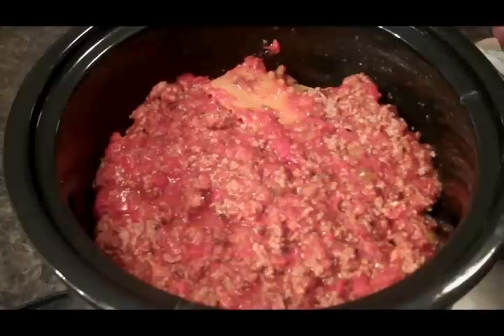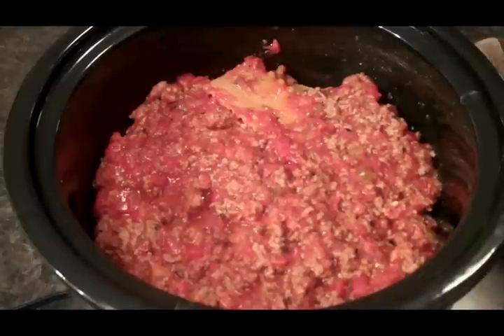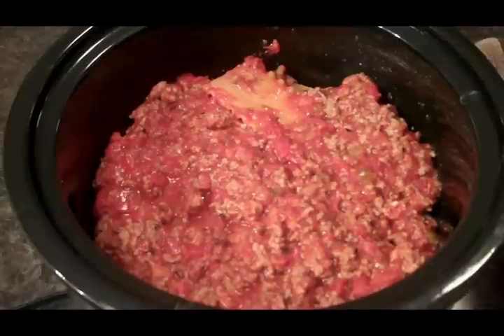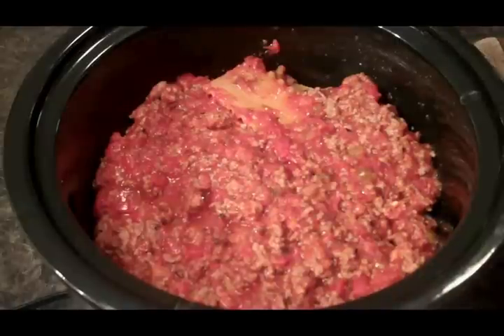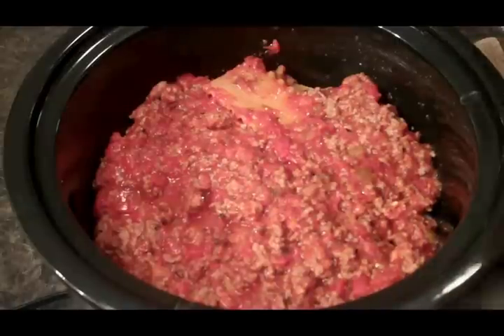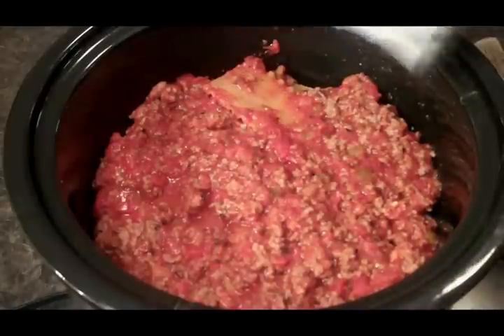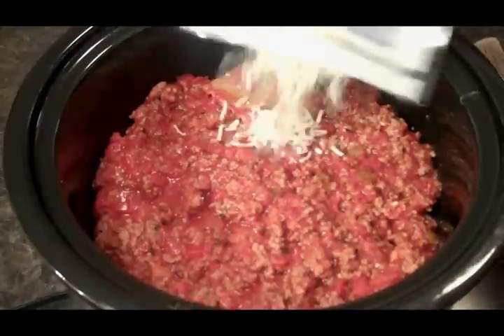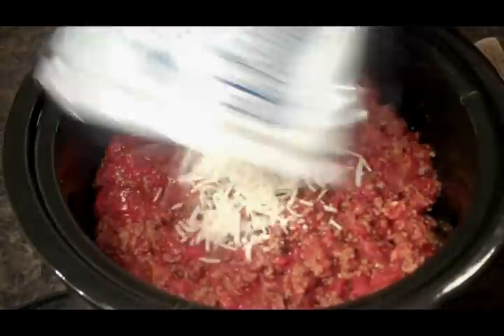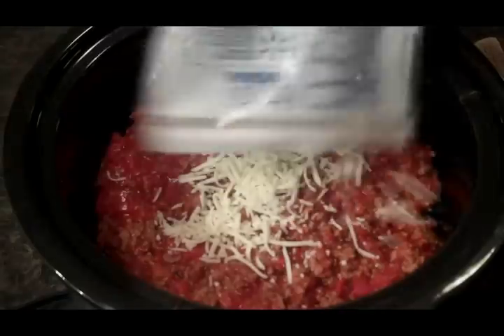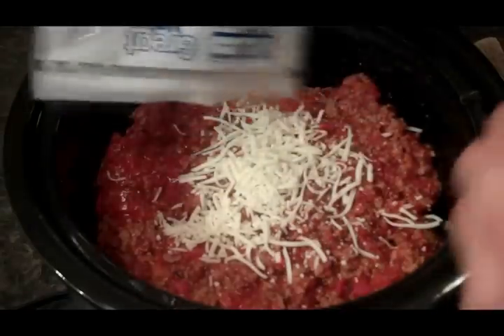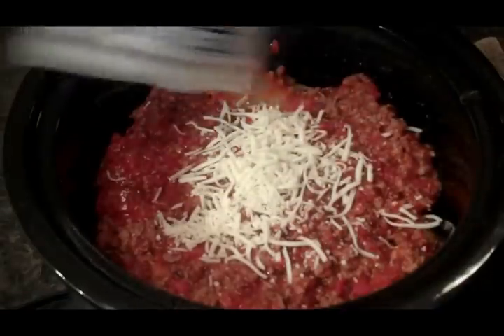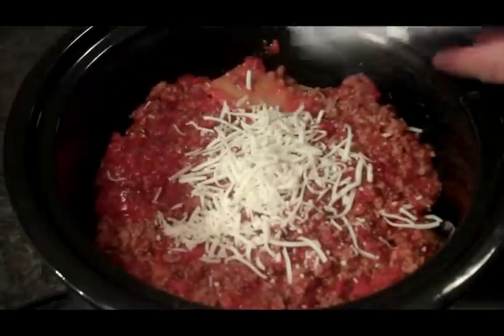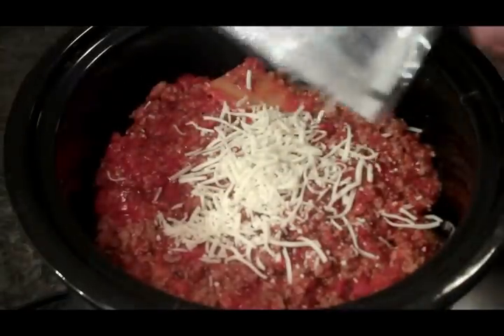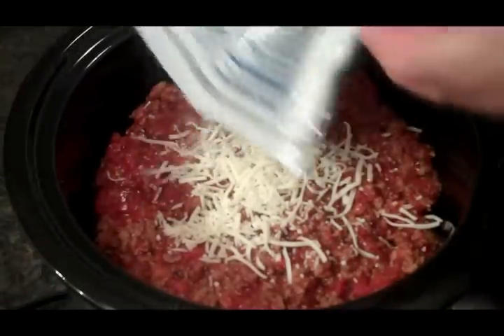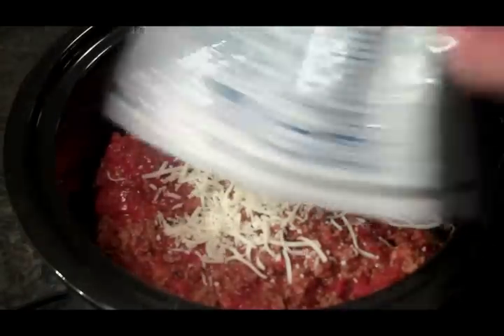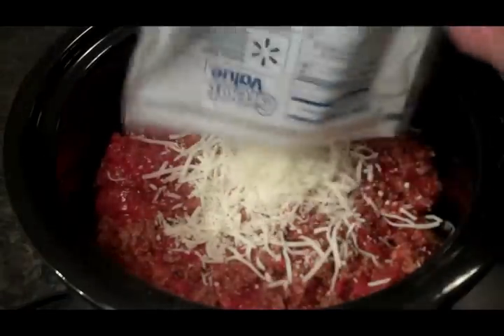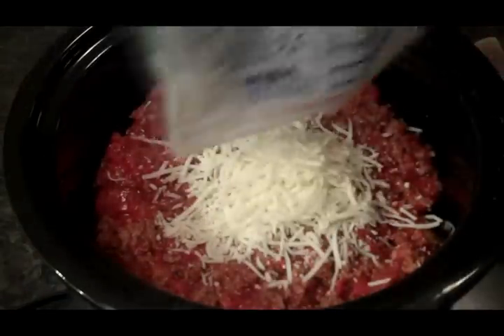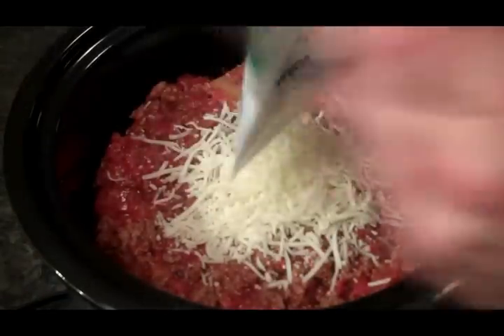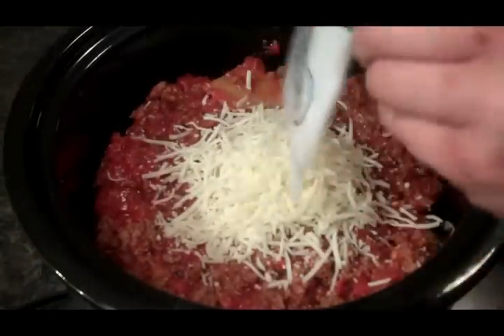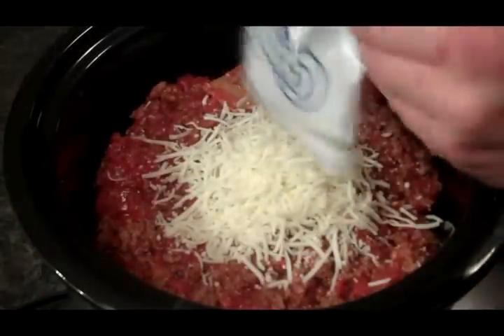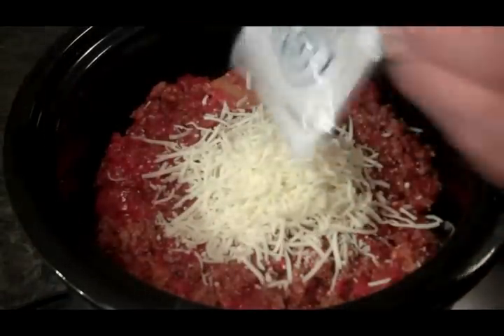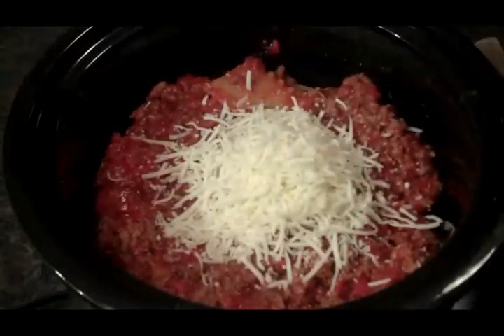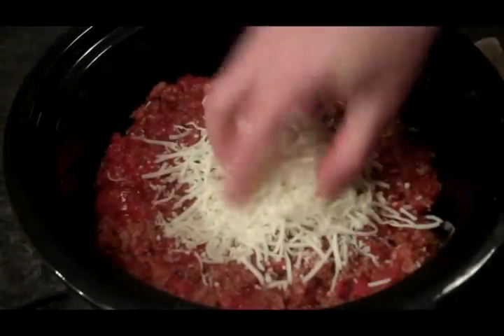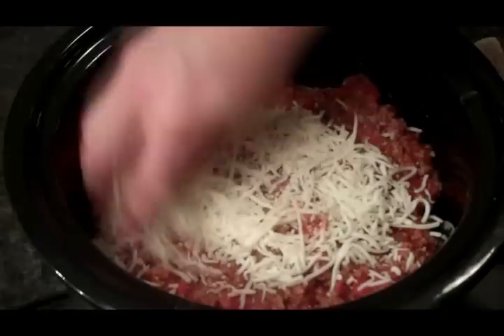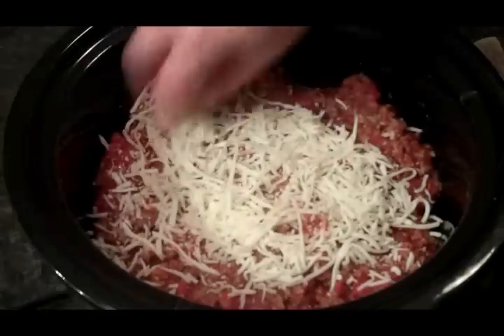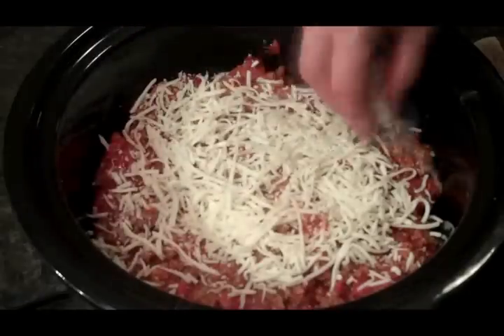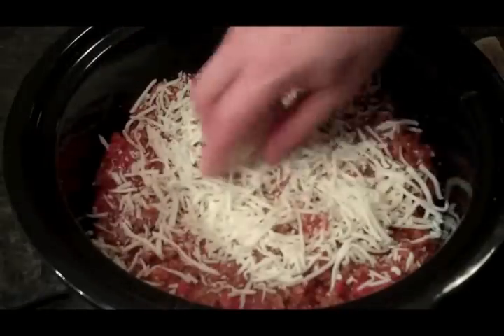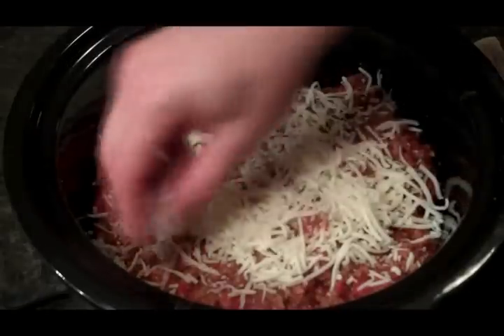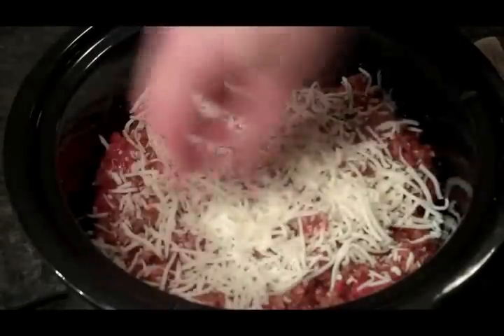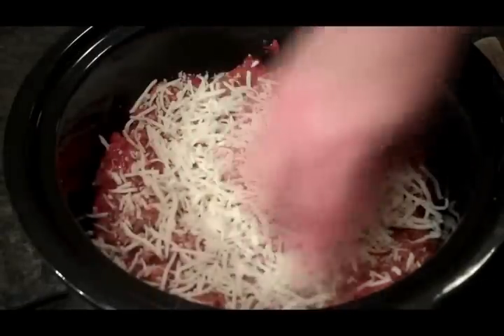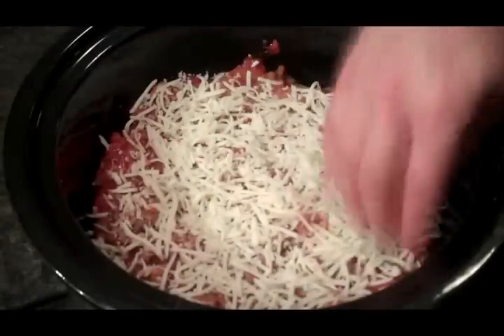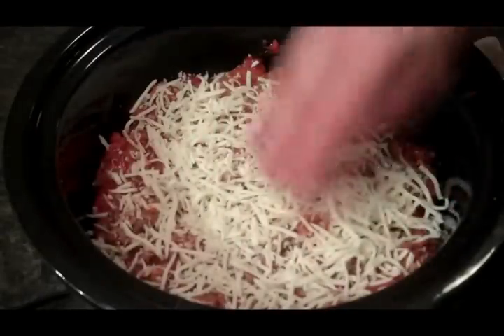And there we have it, guys, piled up pretty high. I'm going to sprinkle the remaining cheese over the top — like that. And we're going to cook this on high for about three hours.